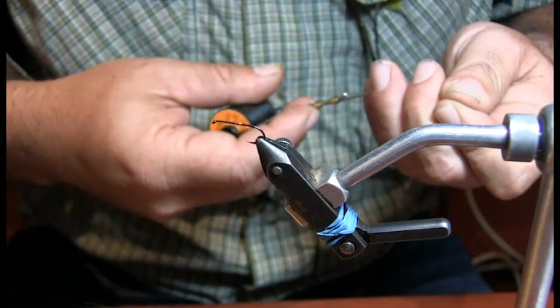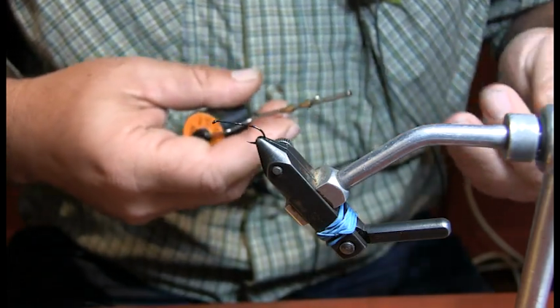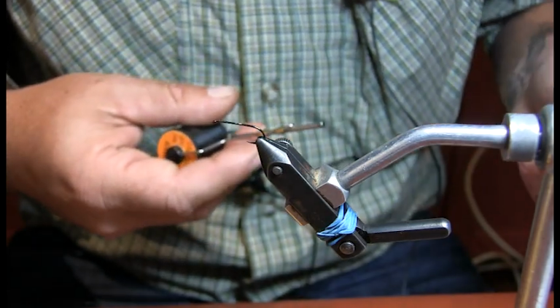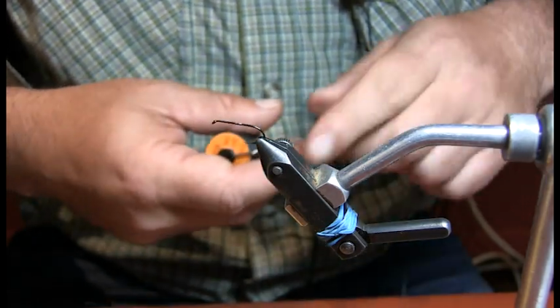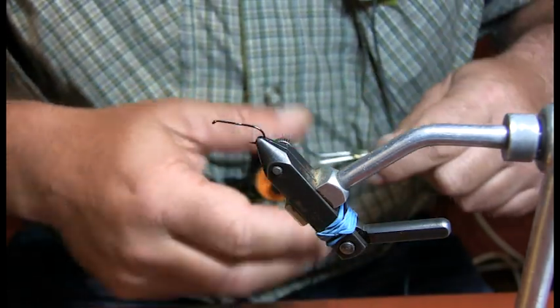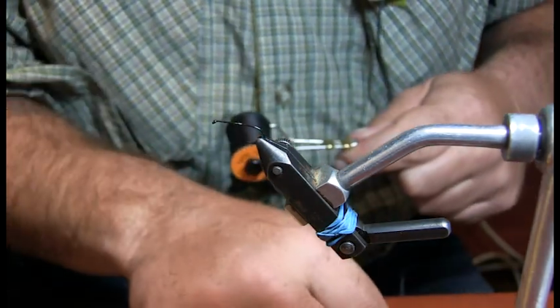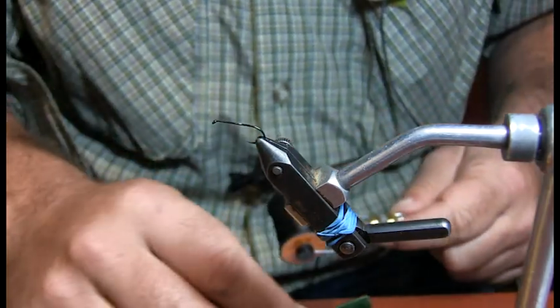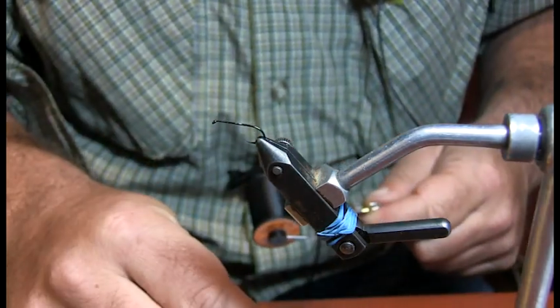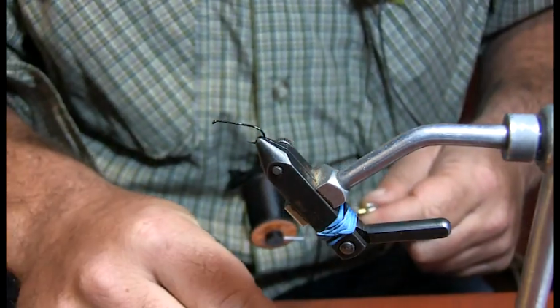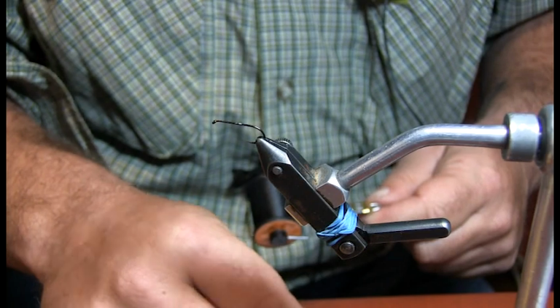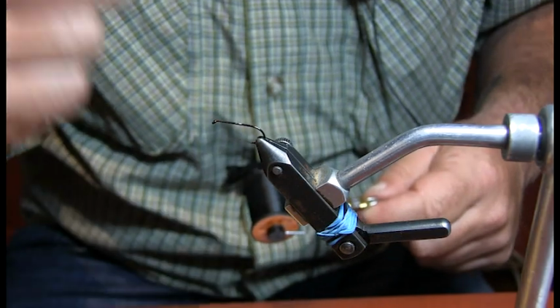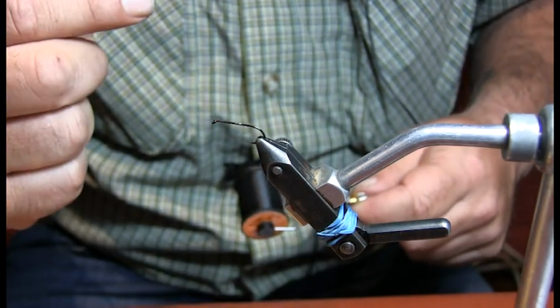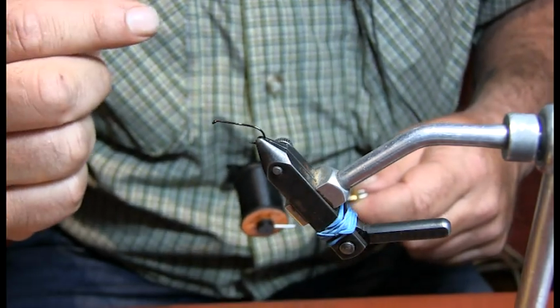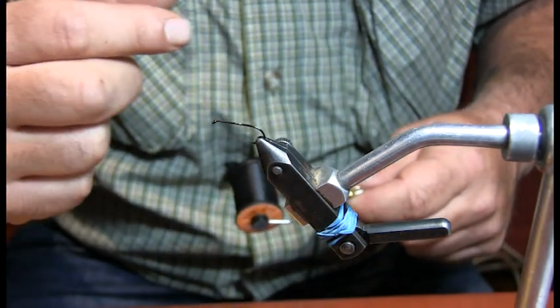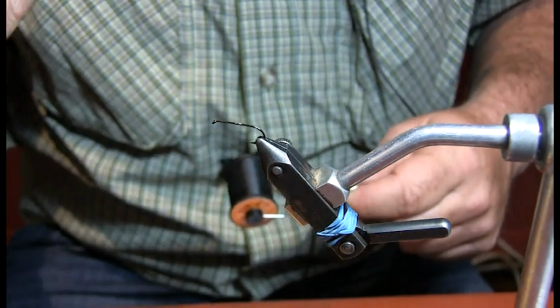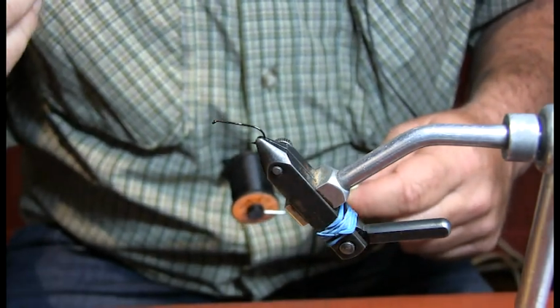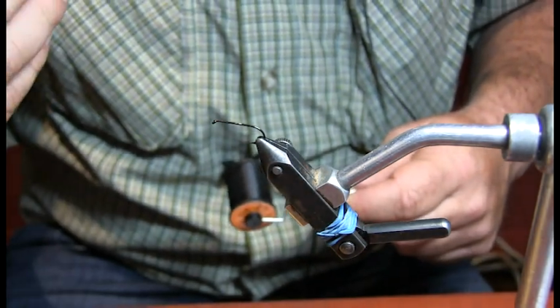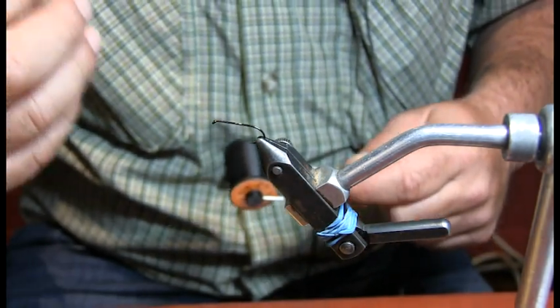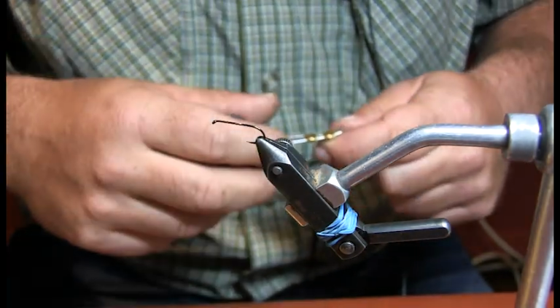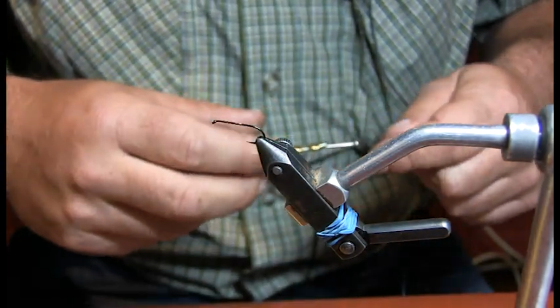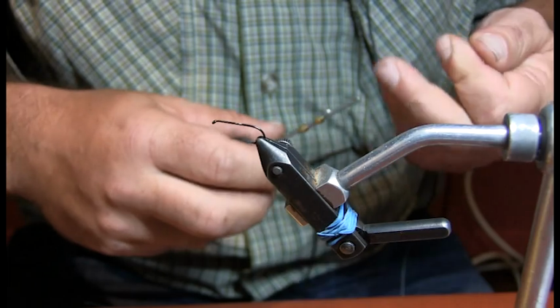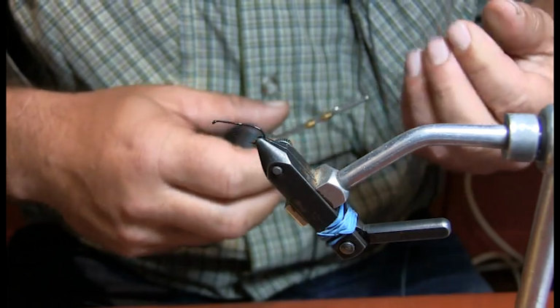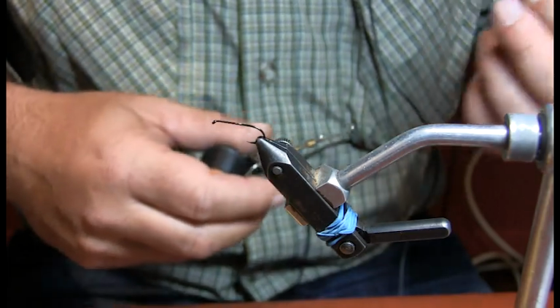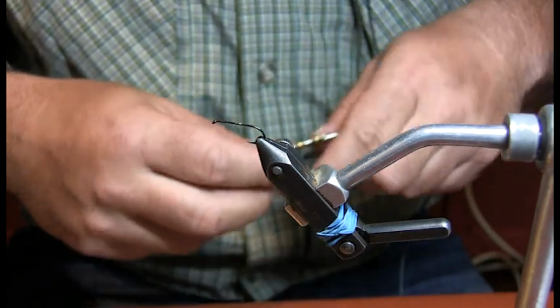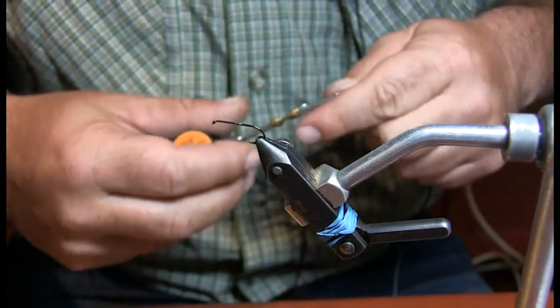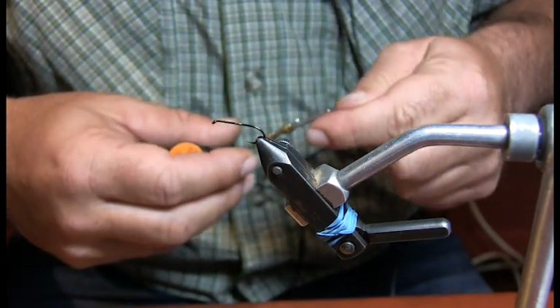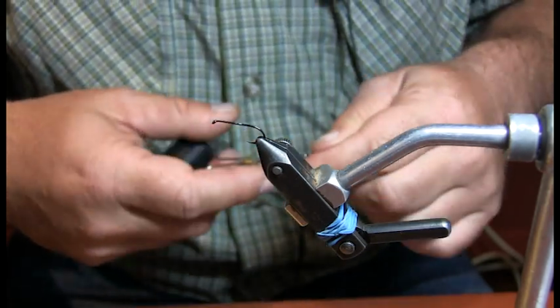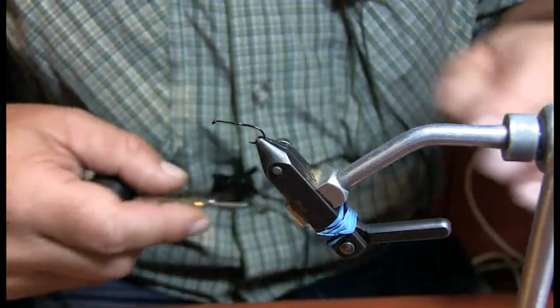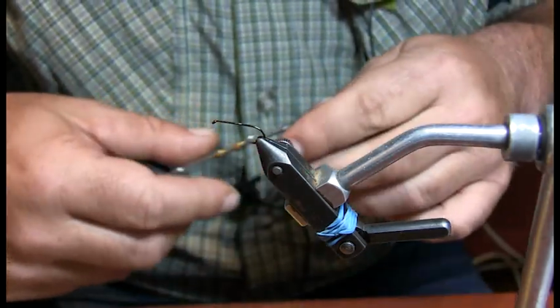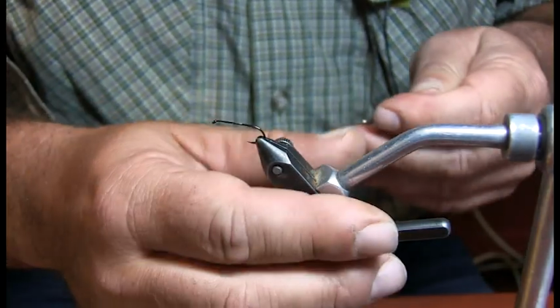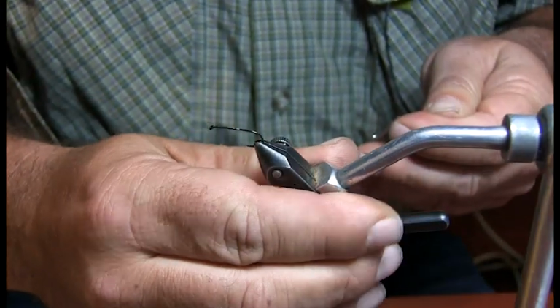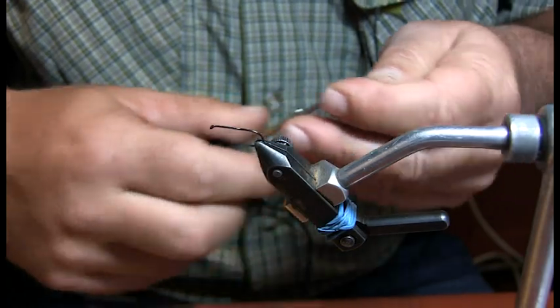It works well. The other time this fly works well is if you see a lot of black flies — like house flies — because they have that natural sheen to them. You'll notice on this one it just has a little different silhouette to it. So this is the Jimmer Beetle.